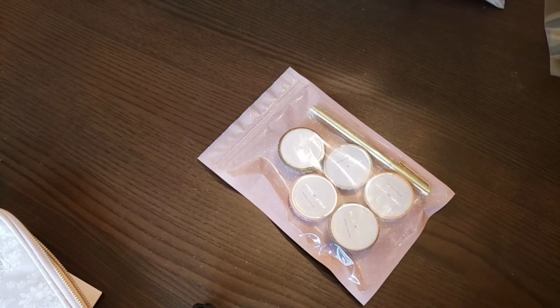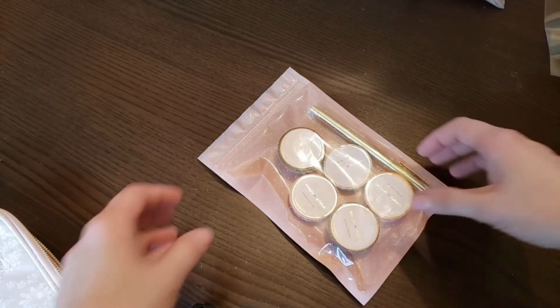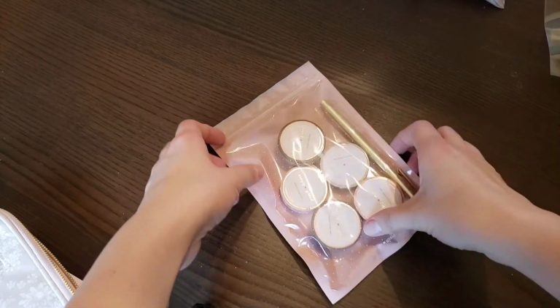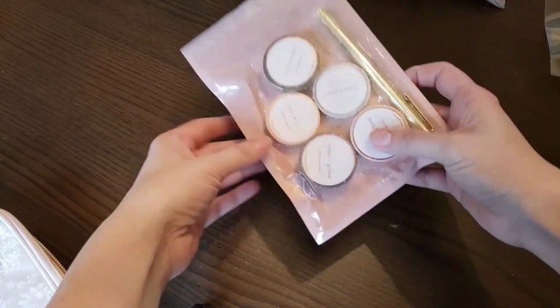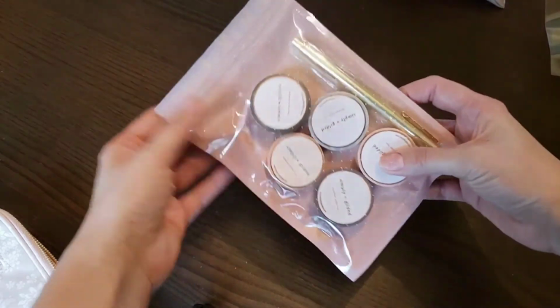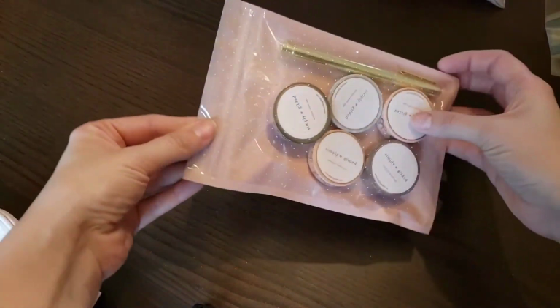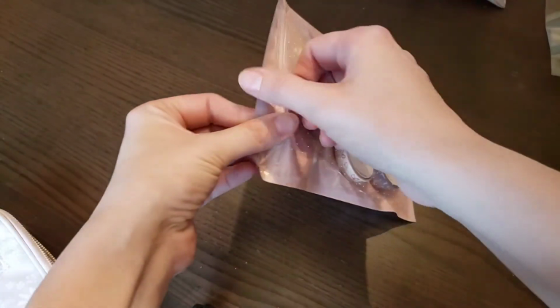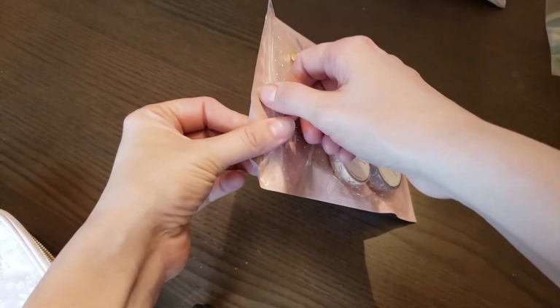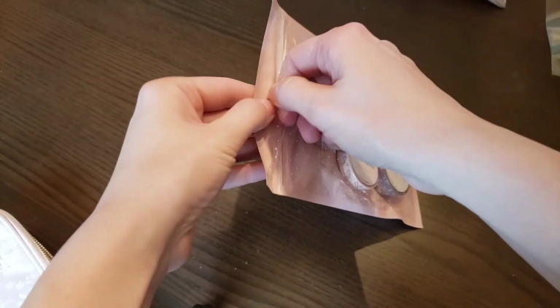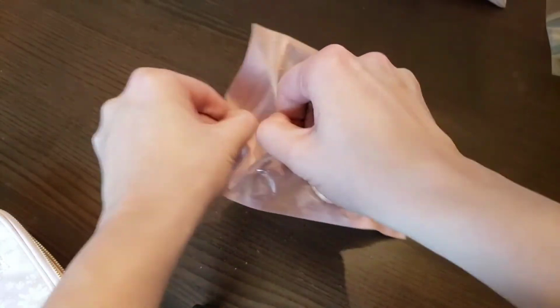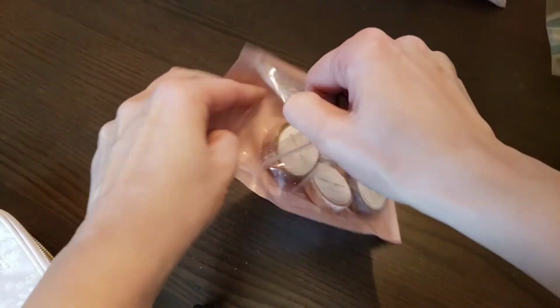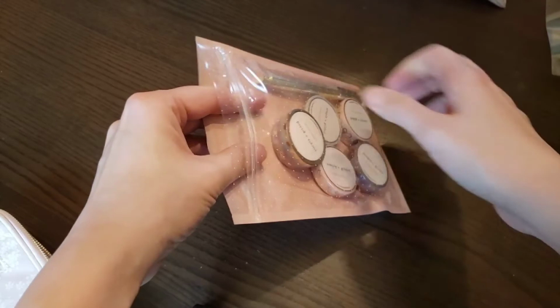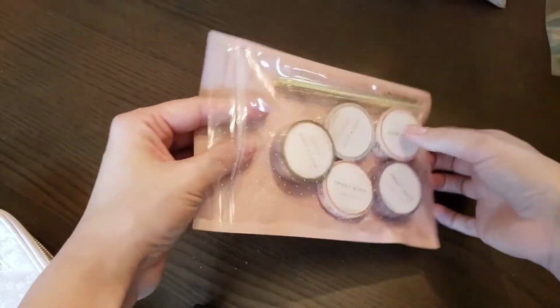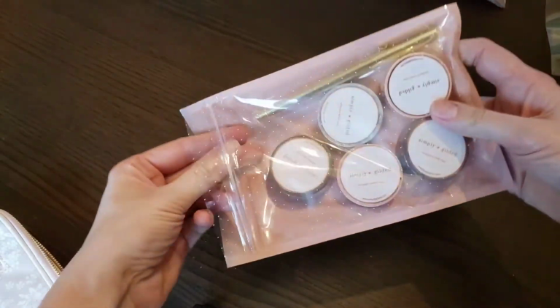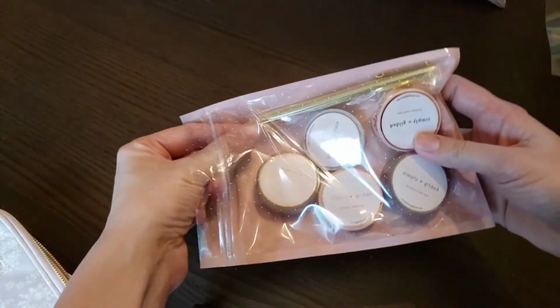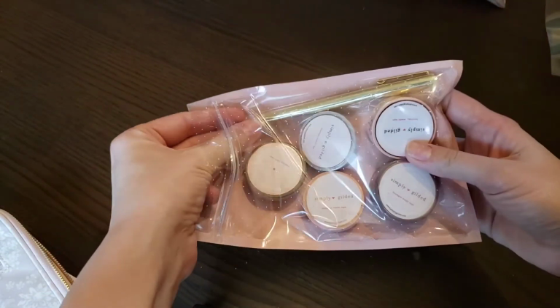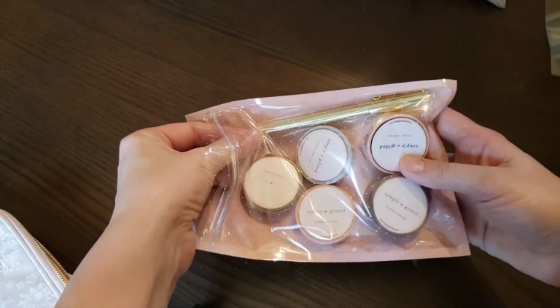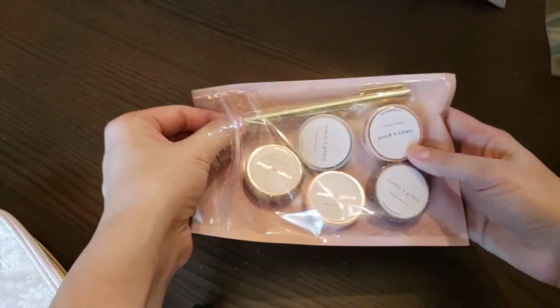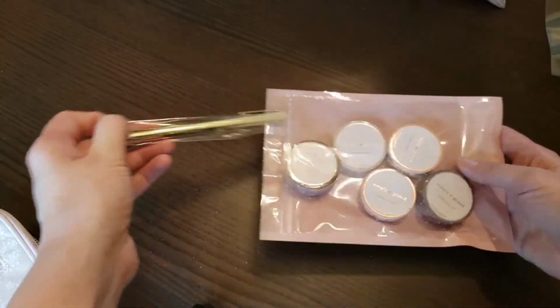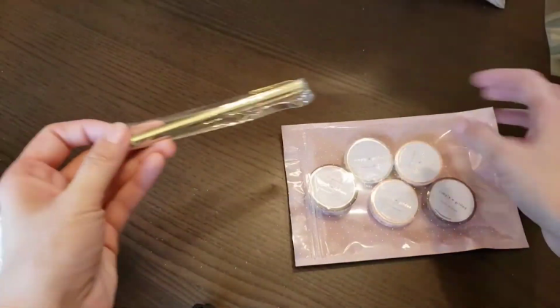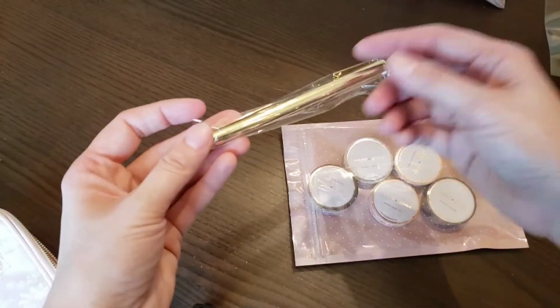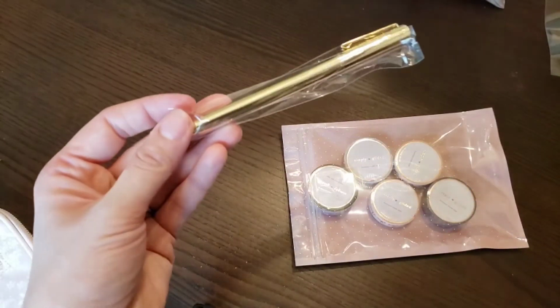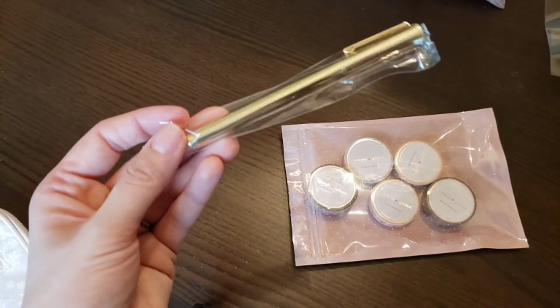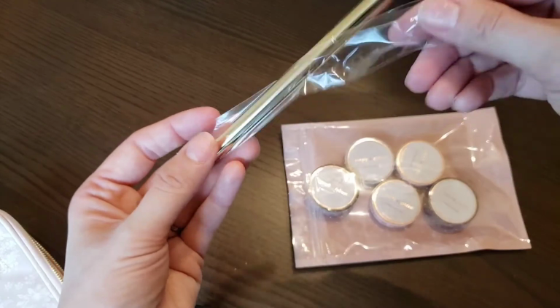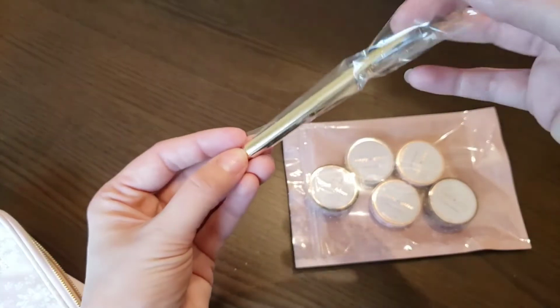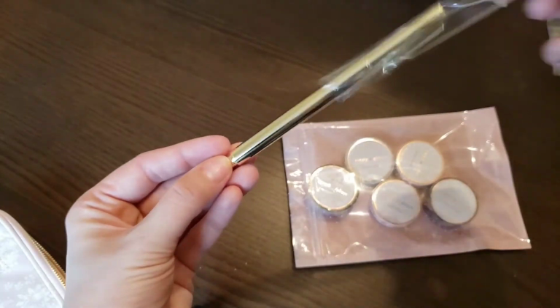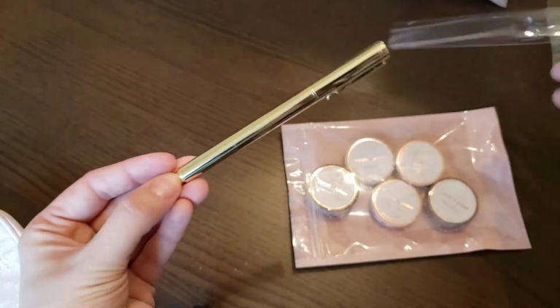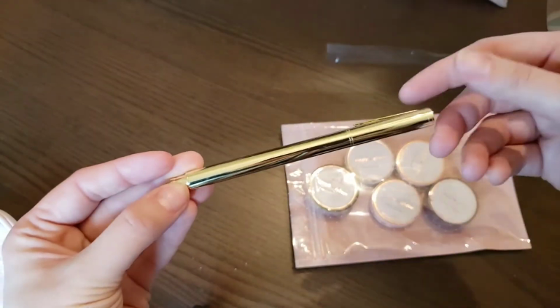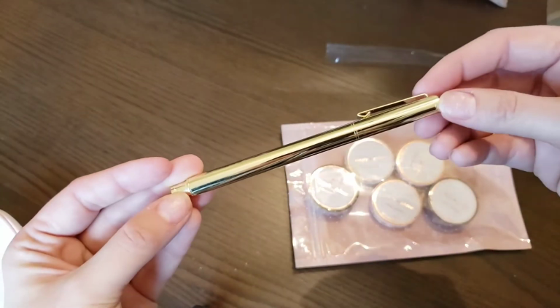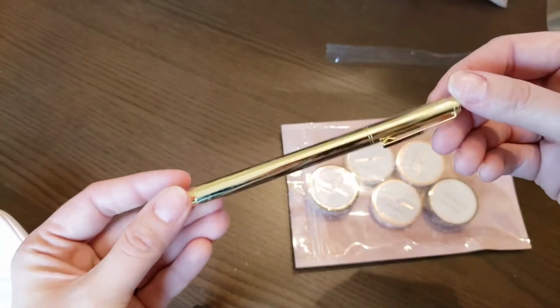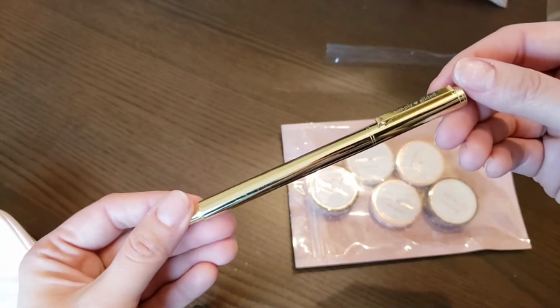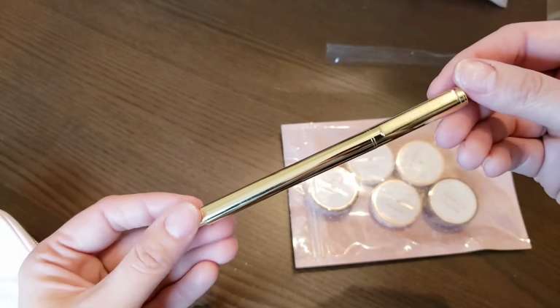Alright, and finally the washi and a pen. This is a plain gold pen — I'll probably give it away.